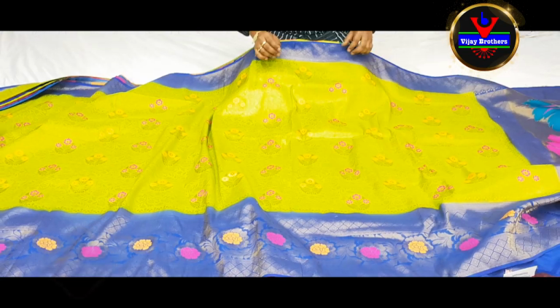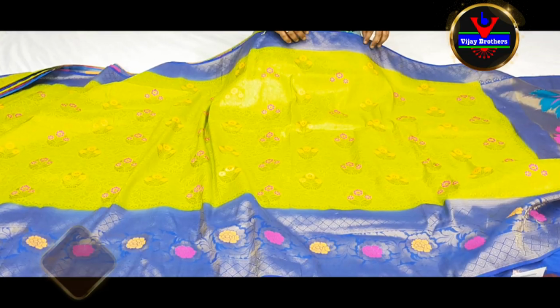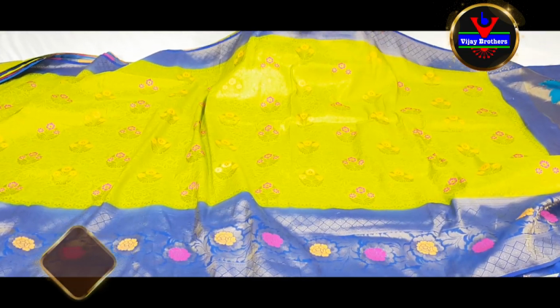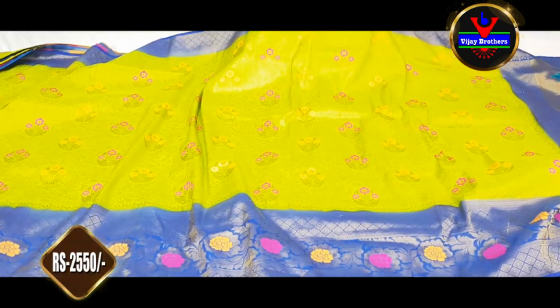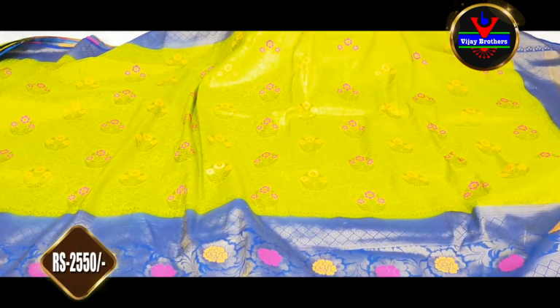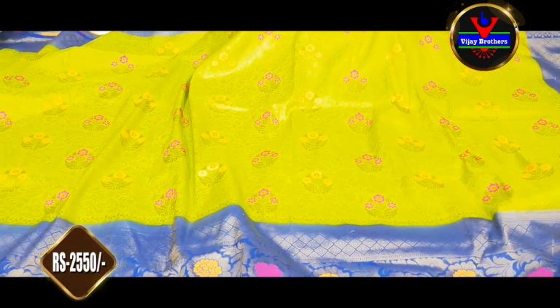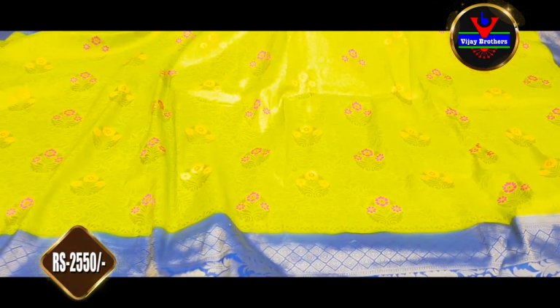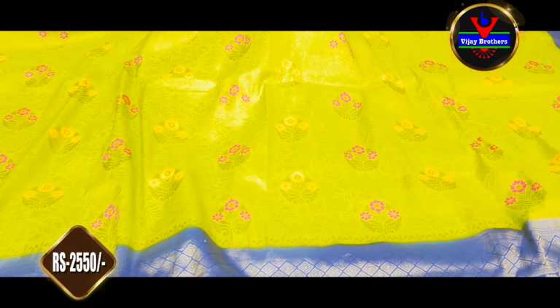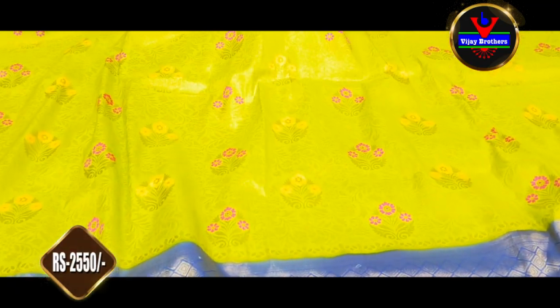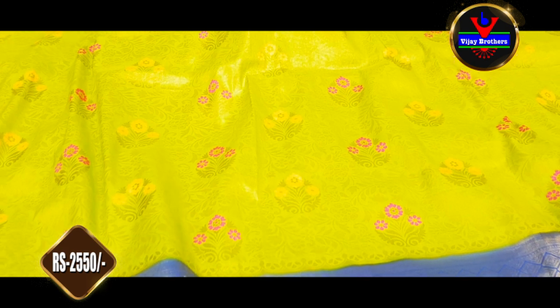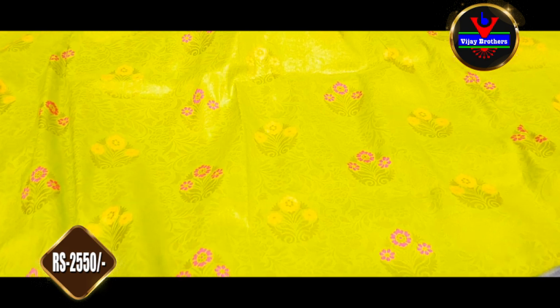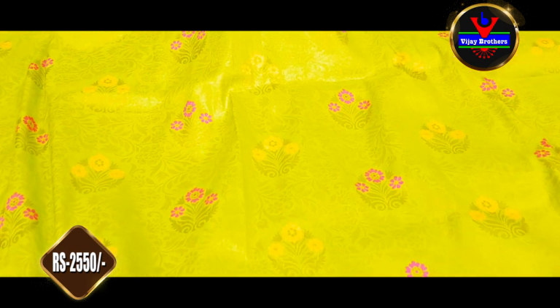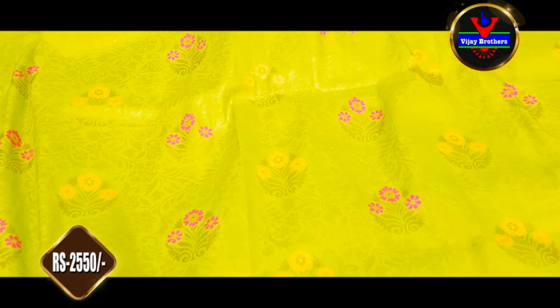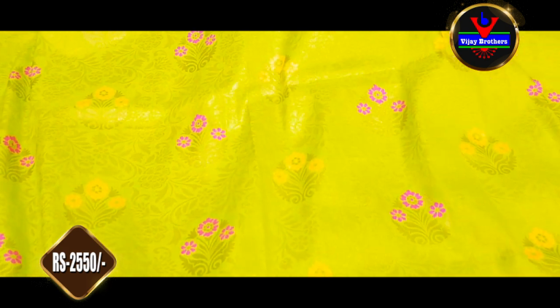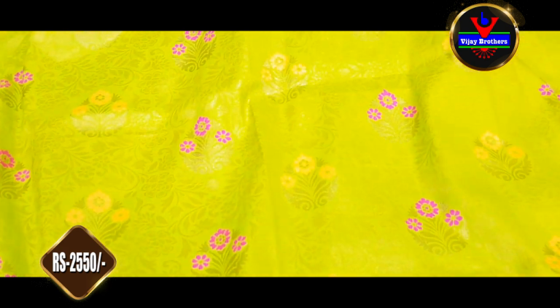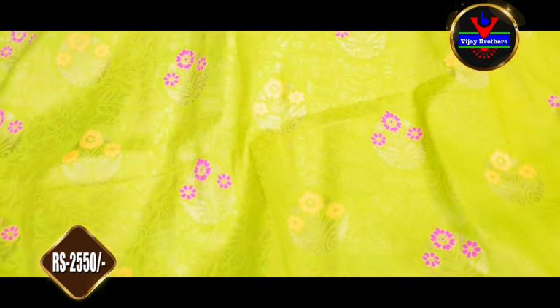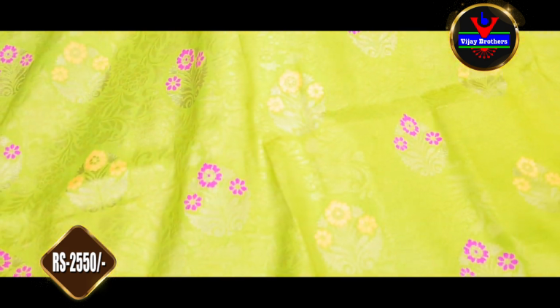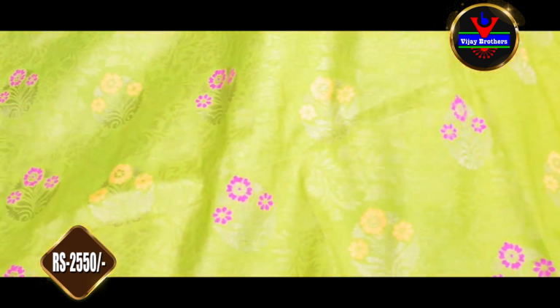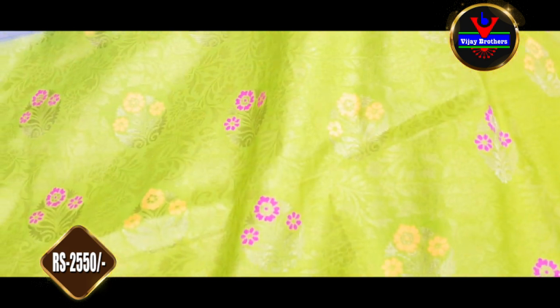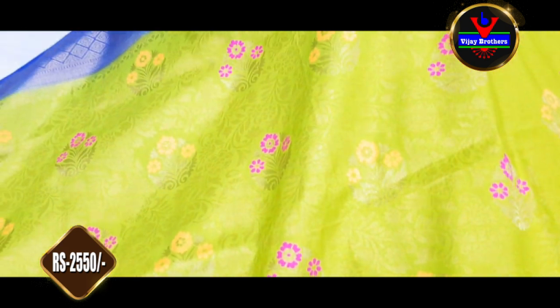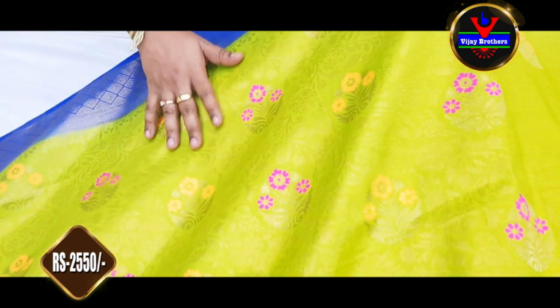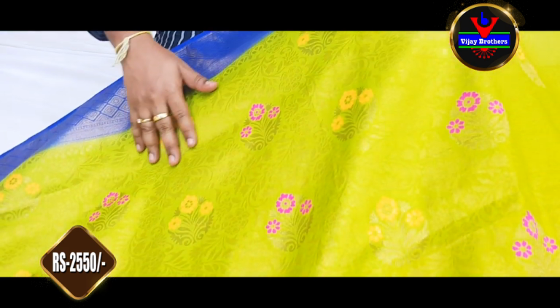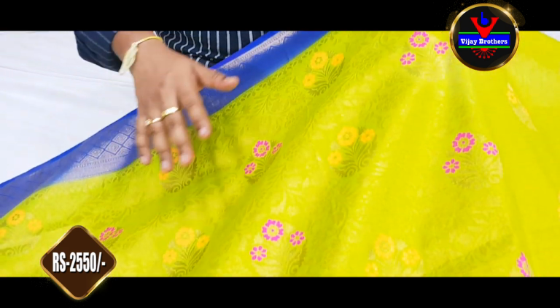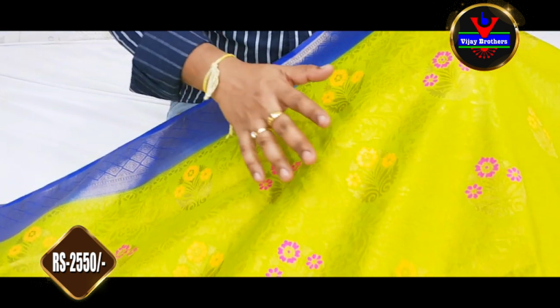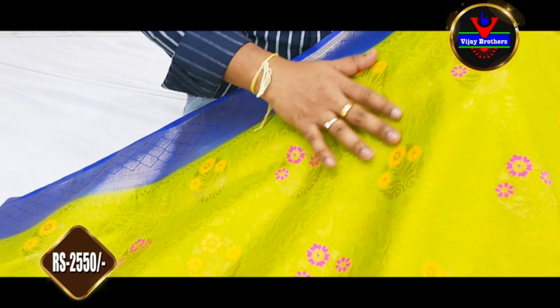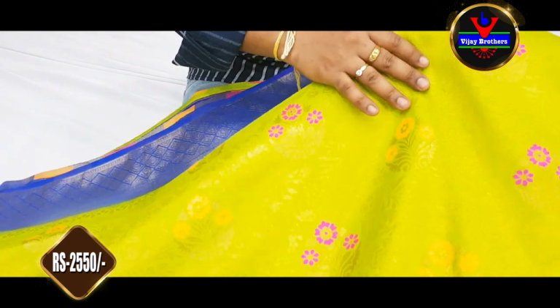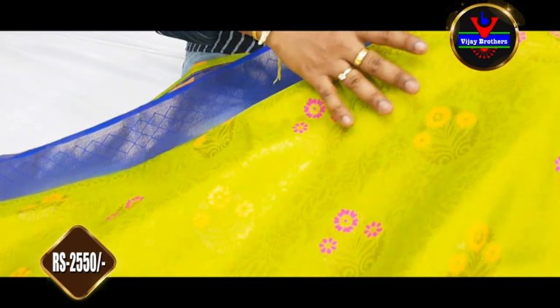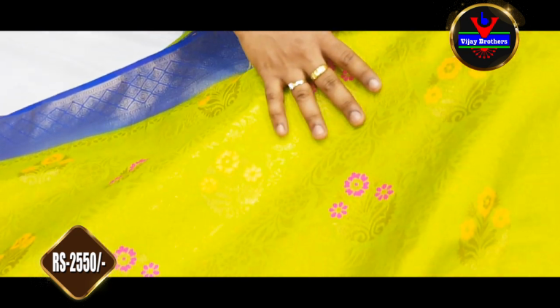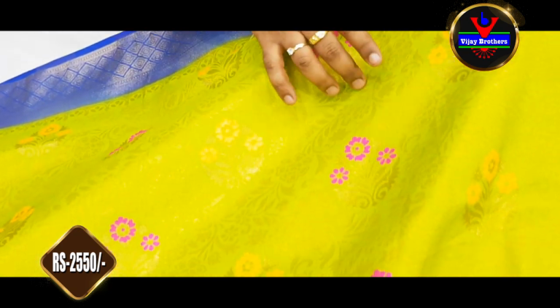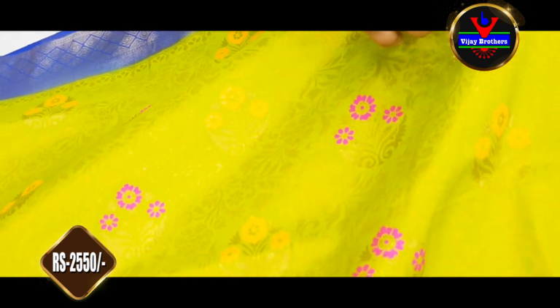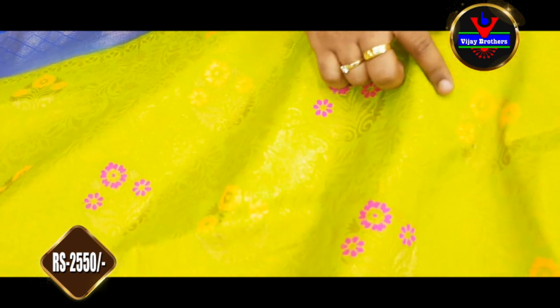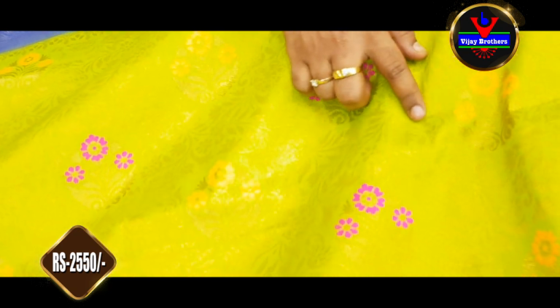First, we have a light green and blue color combination. We also have a brocade style. We also have an antique style.